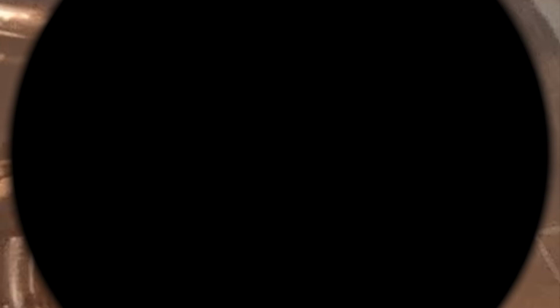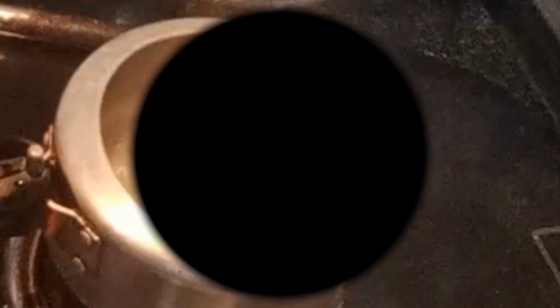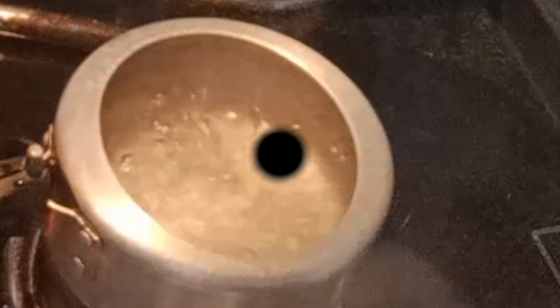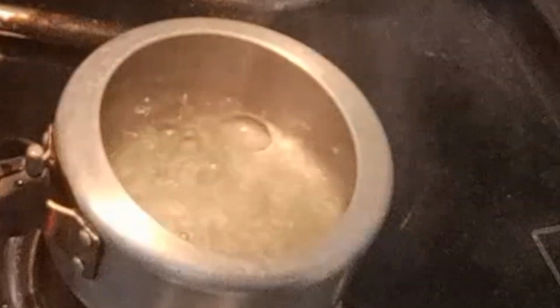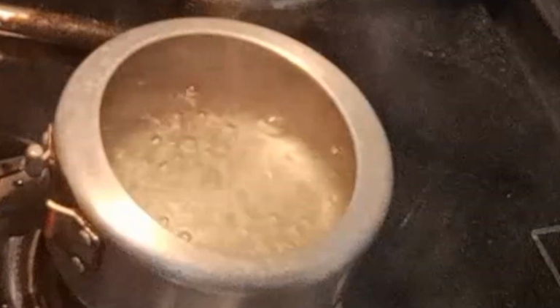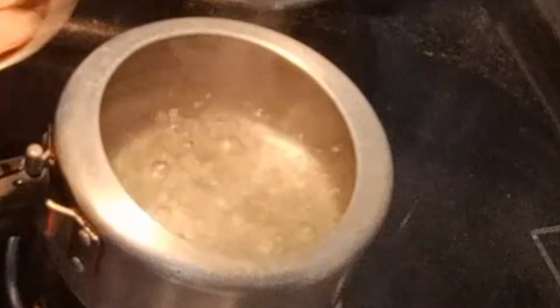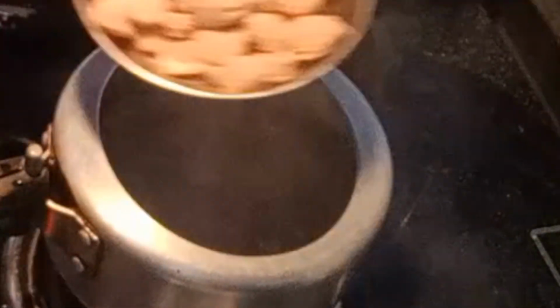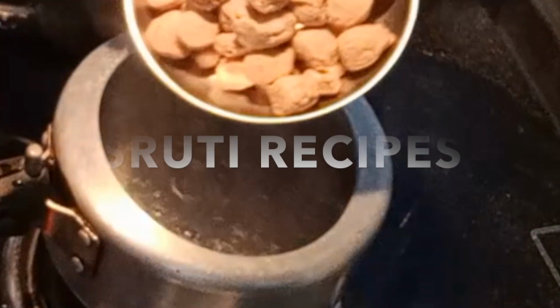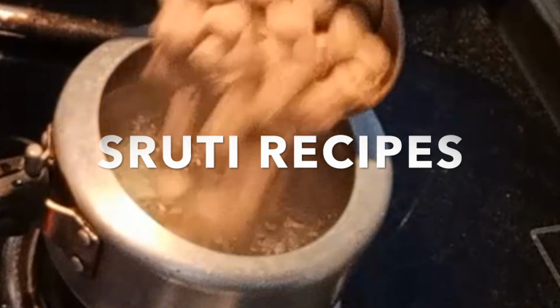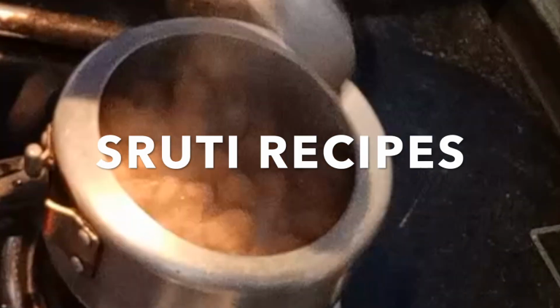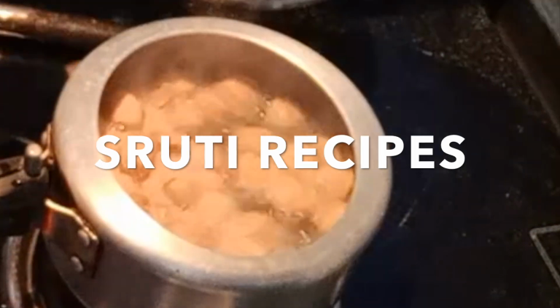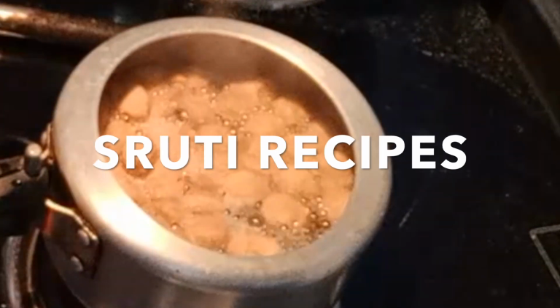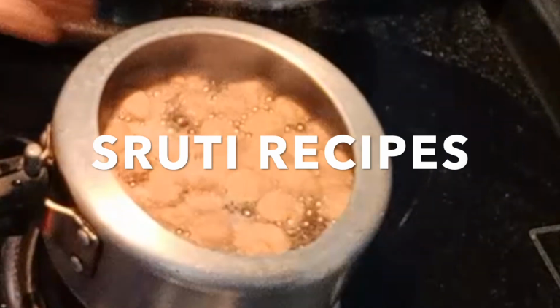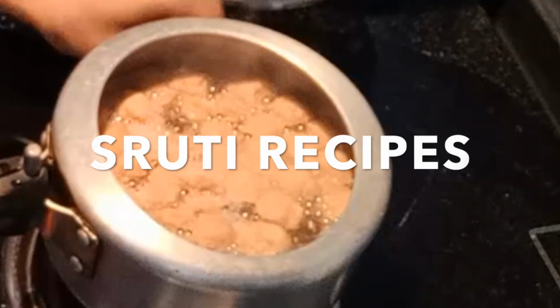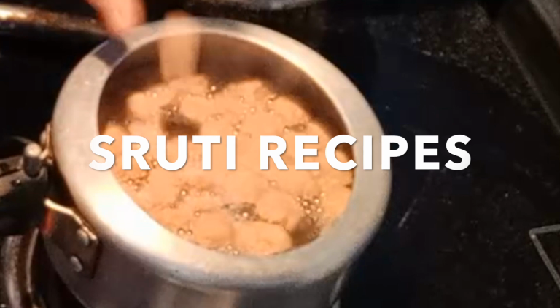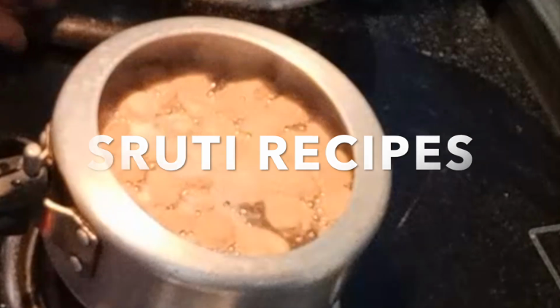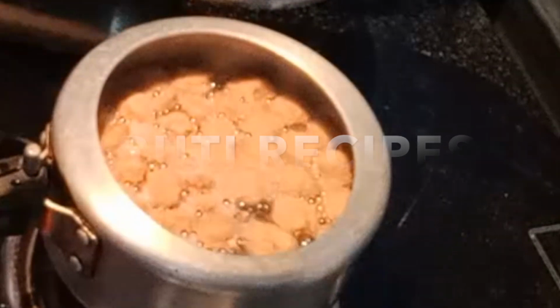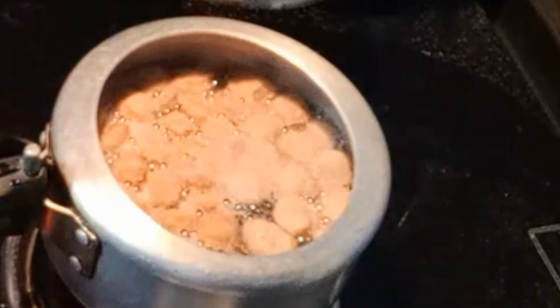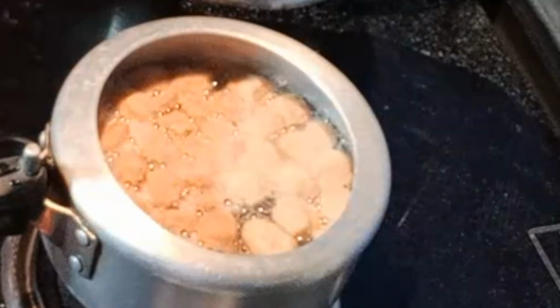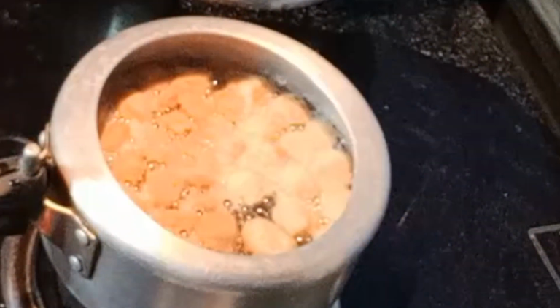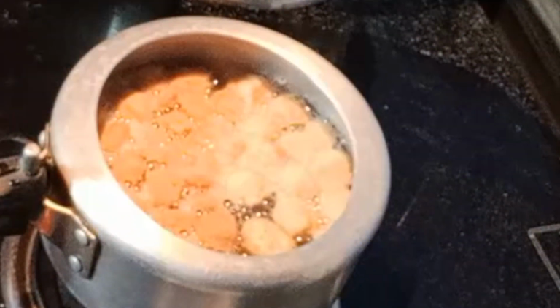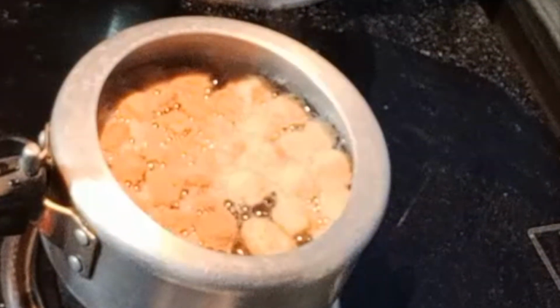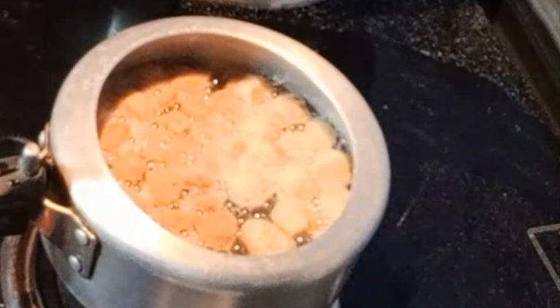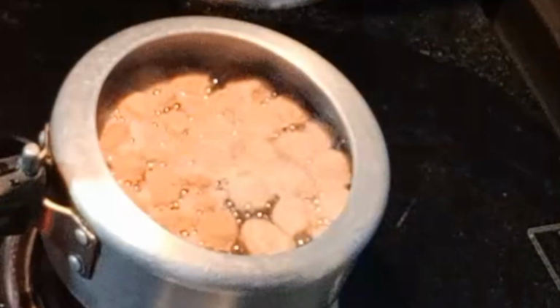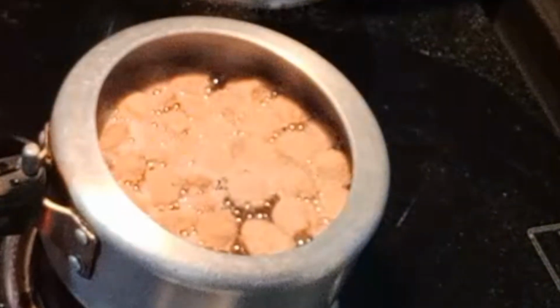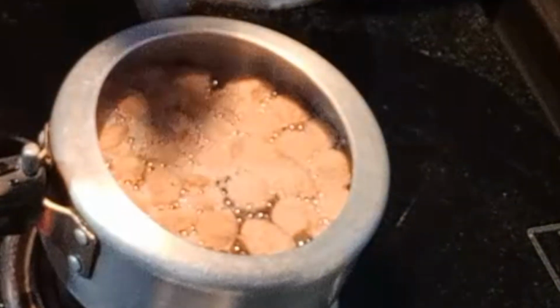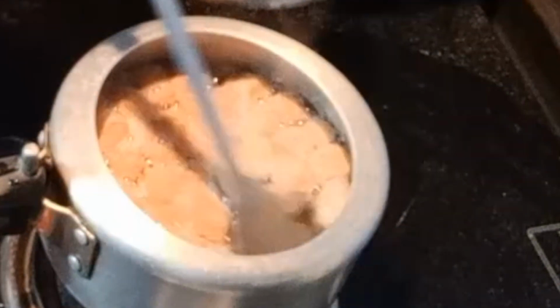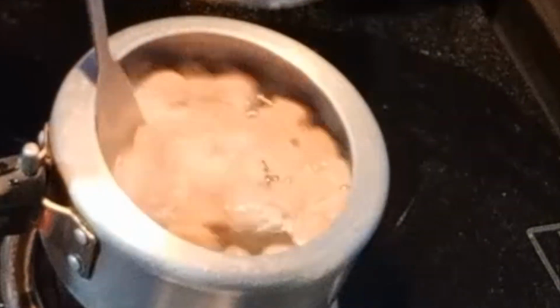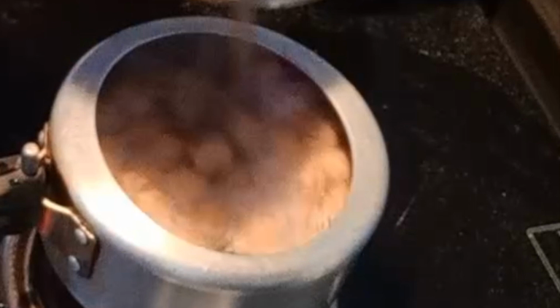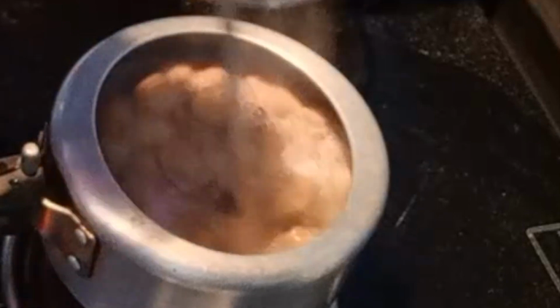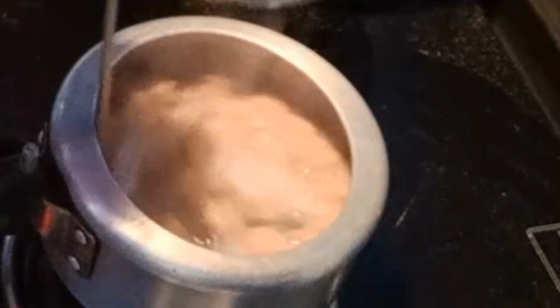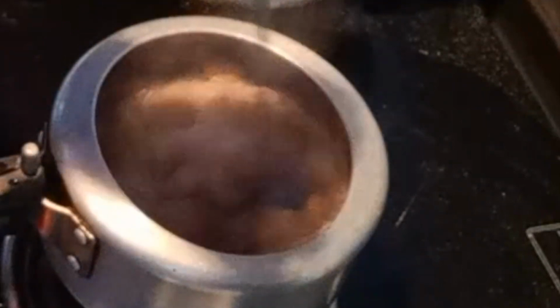Hello everyone. Today I am going to show you a unique recipe. In my house, everyone likes to eat and eat.